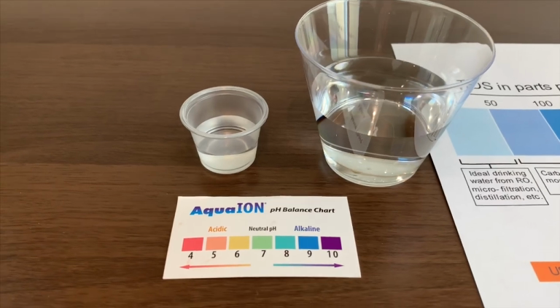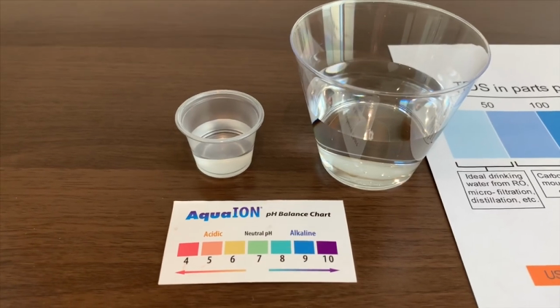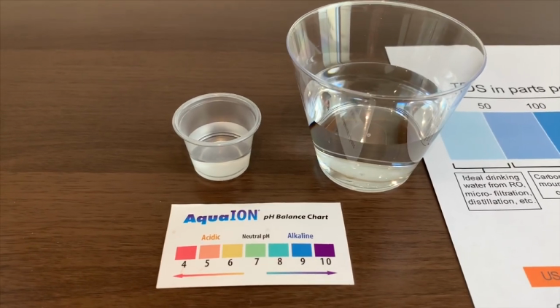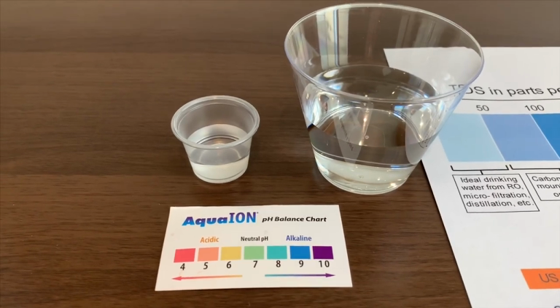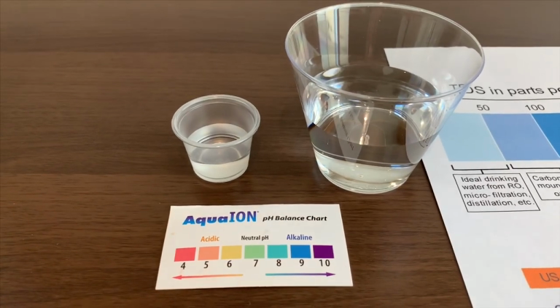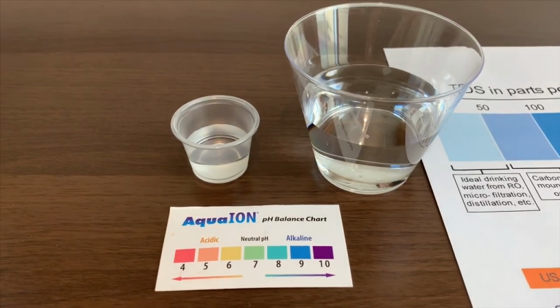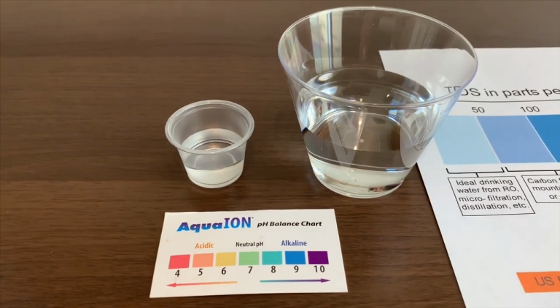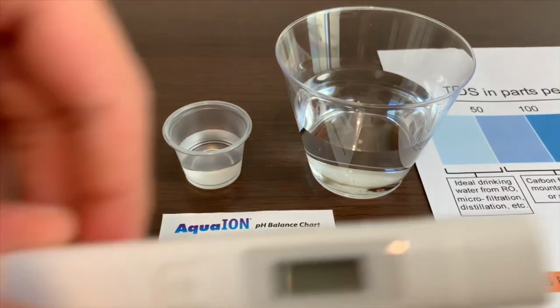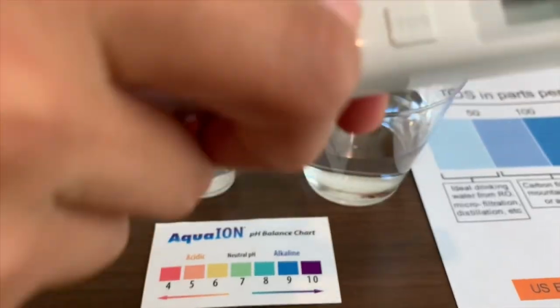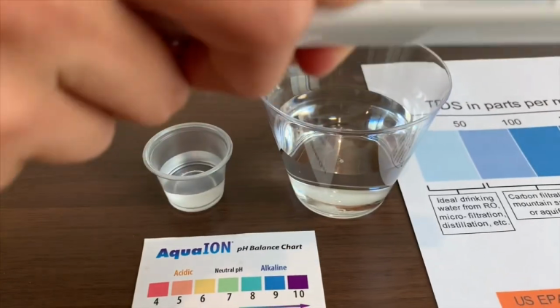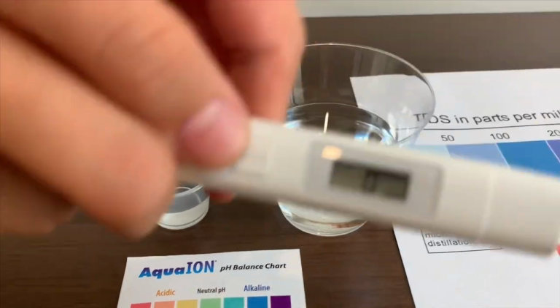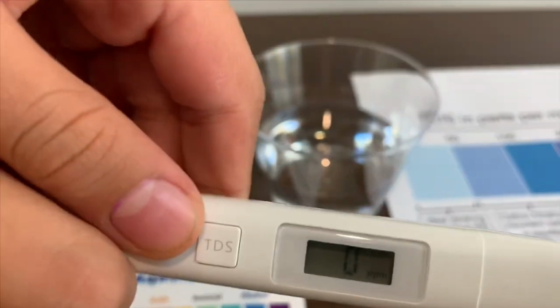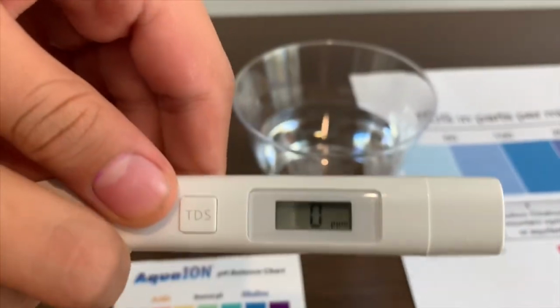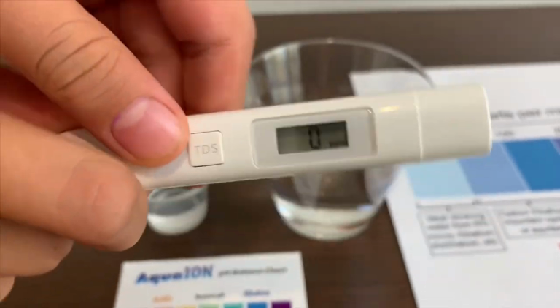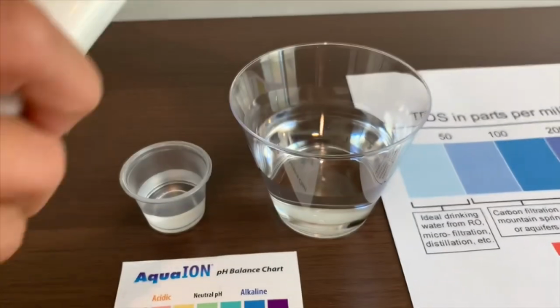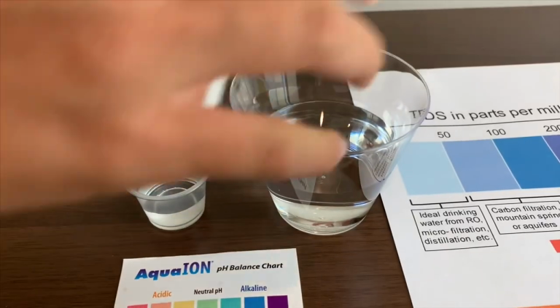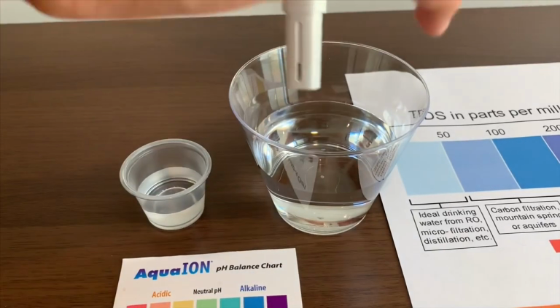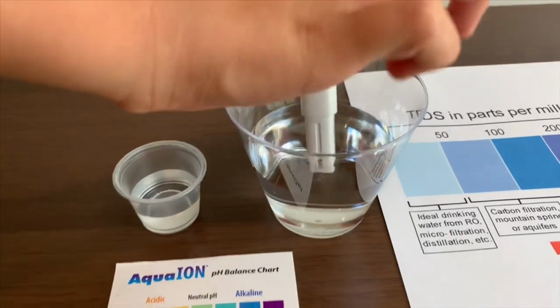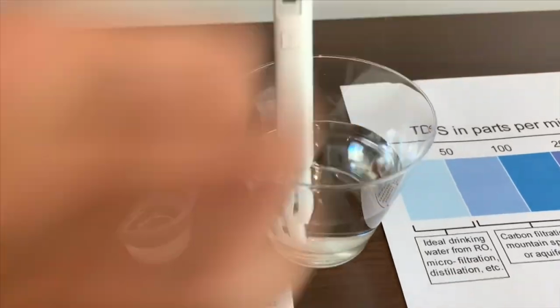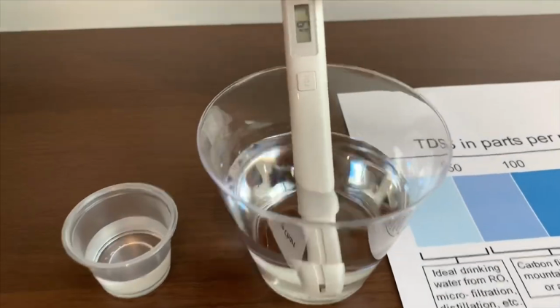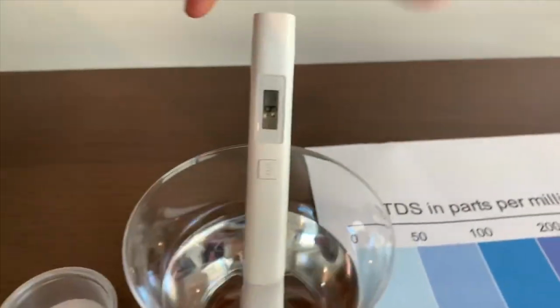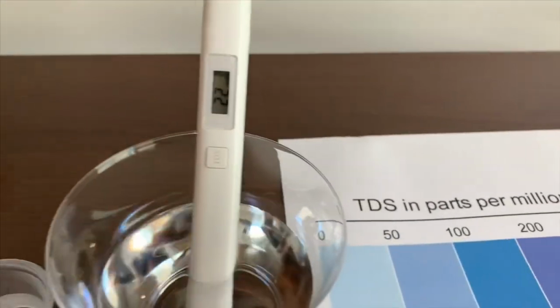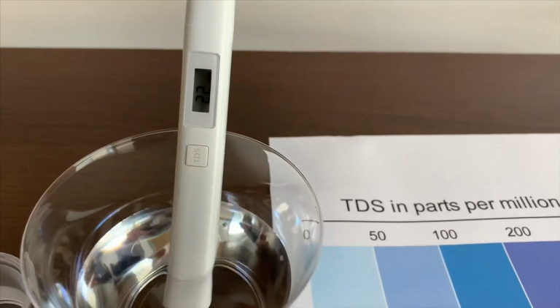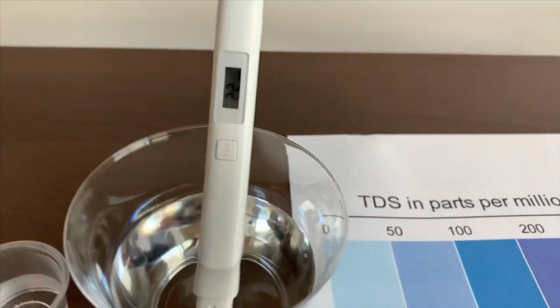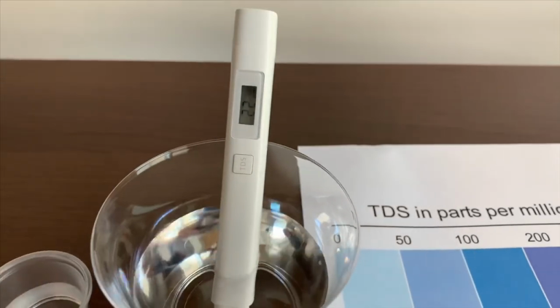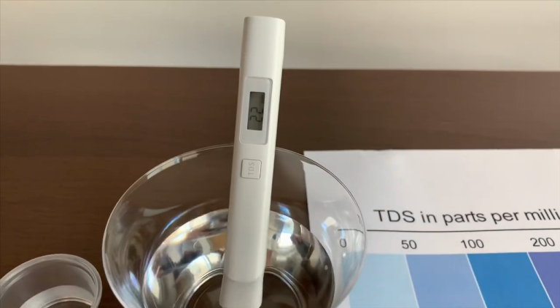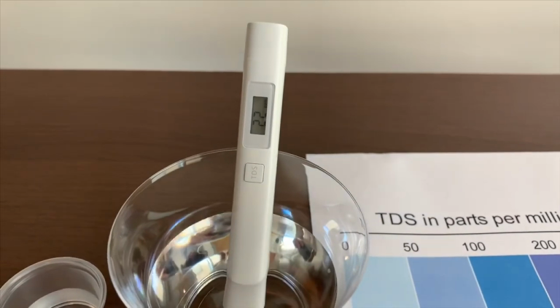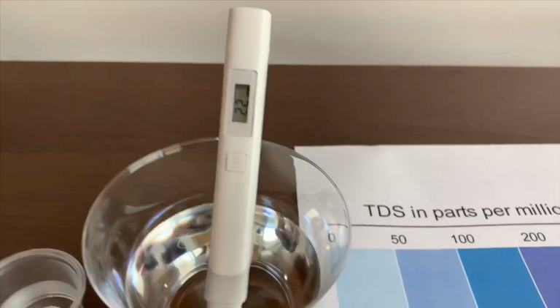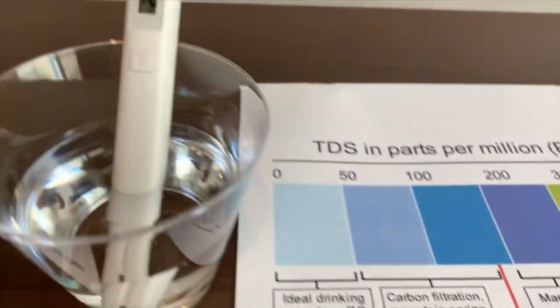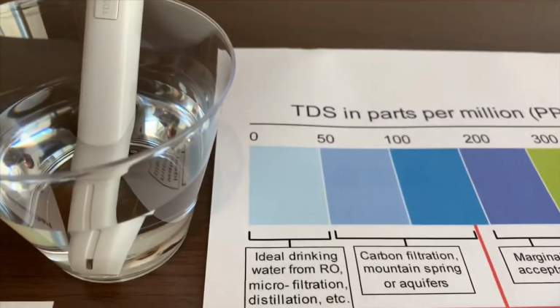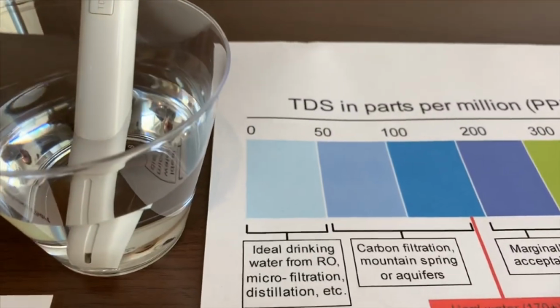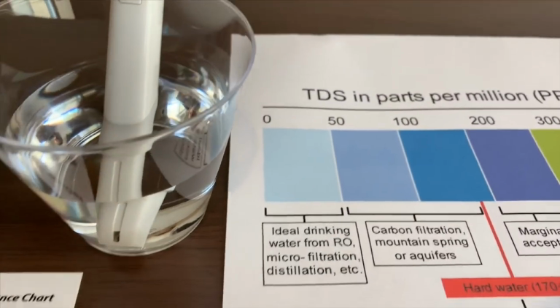Let's test the TDS level first. Turn on the TDS tester and make sure it says 0. Put it in and let's wait. 22. That is ideal drinking water.